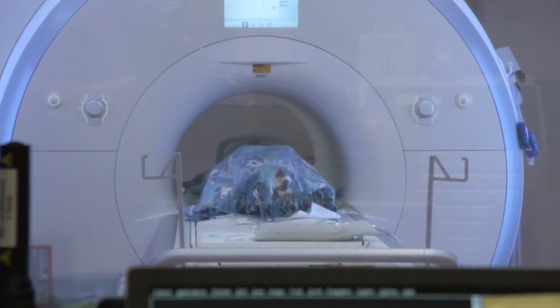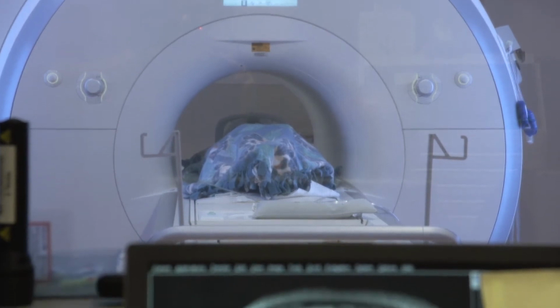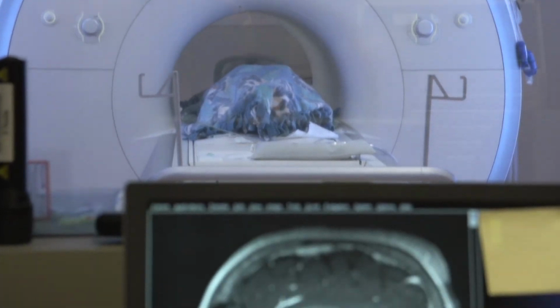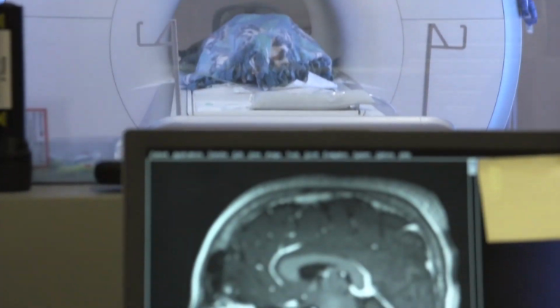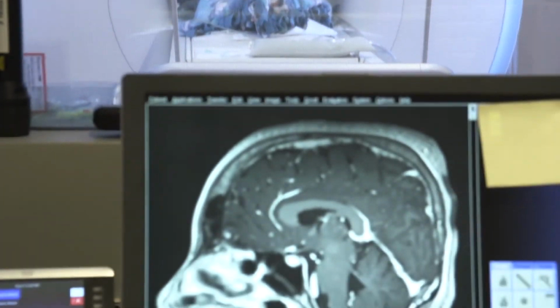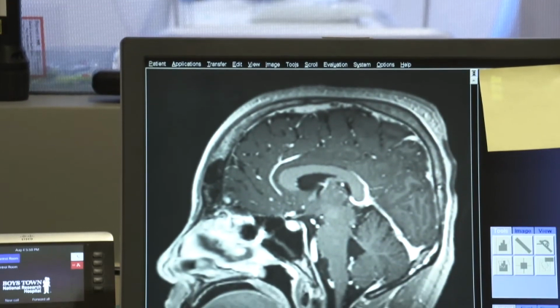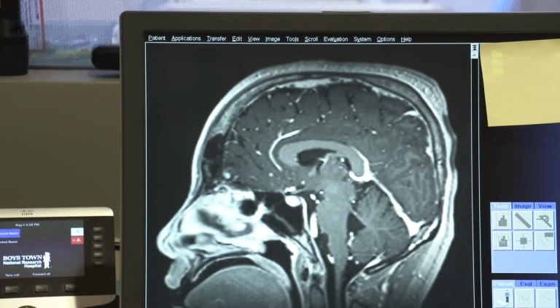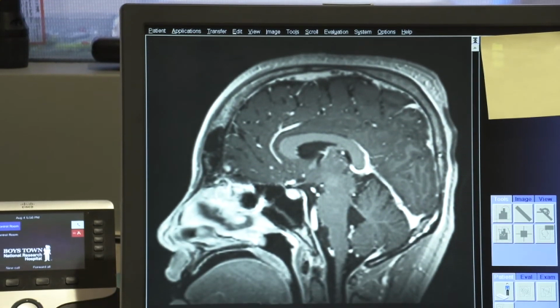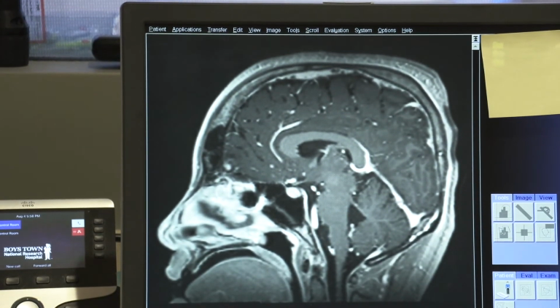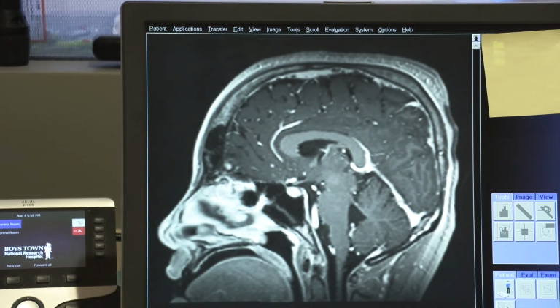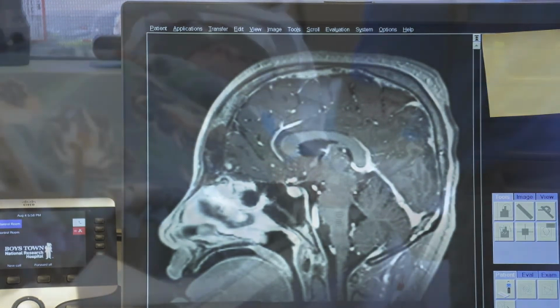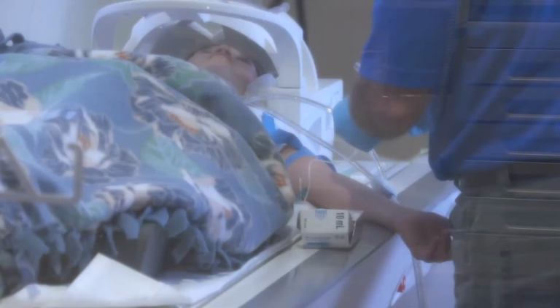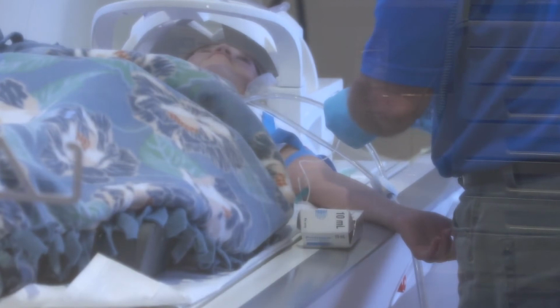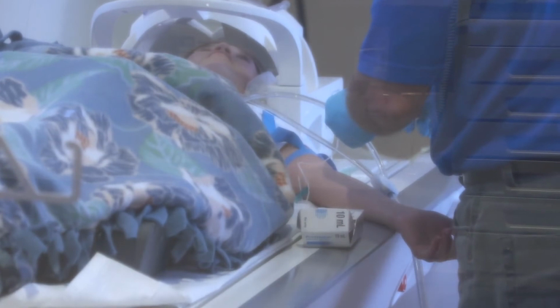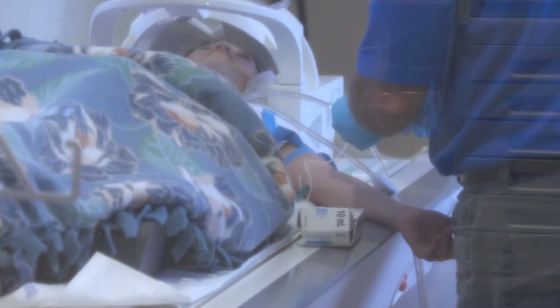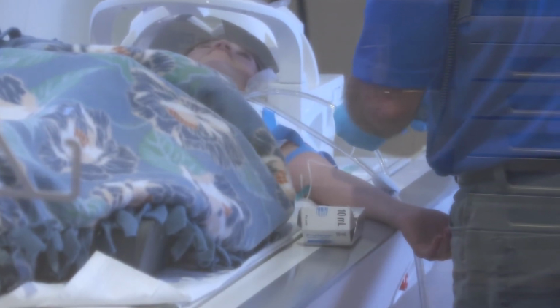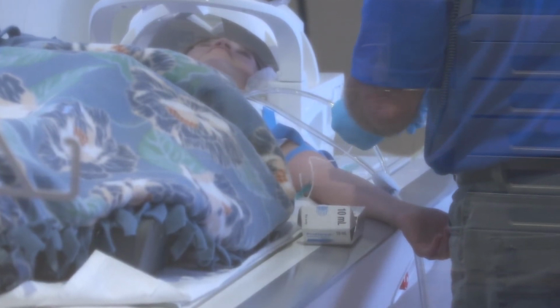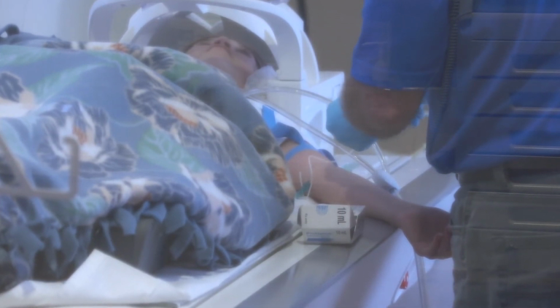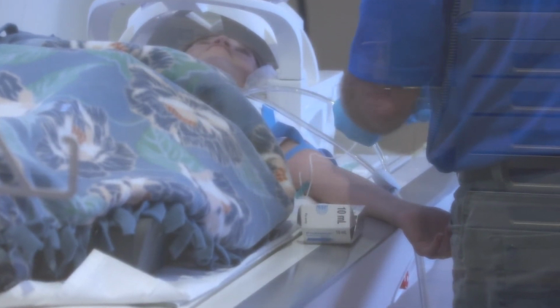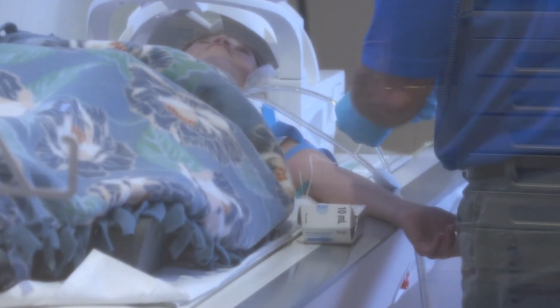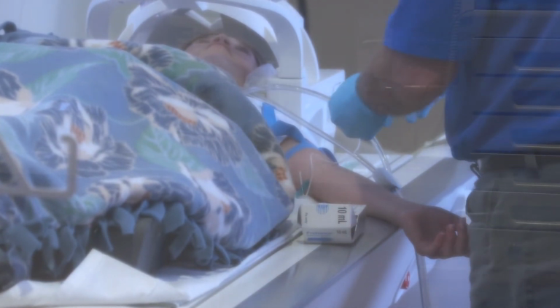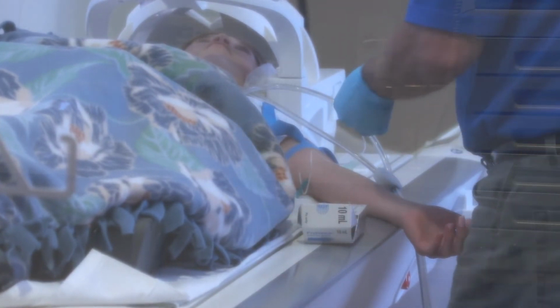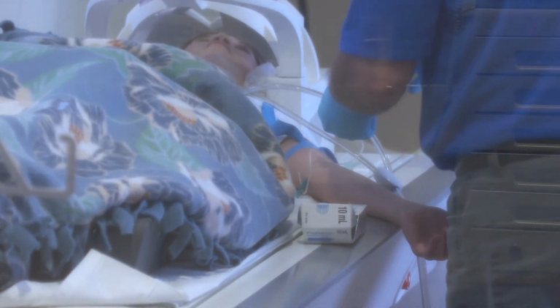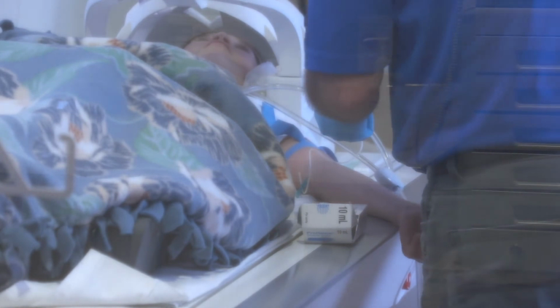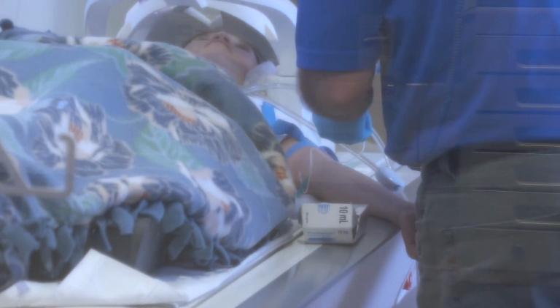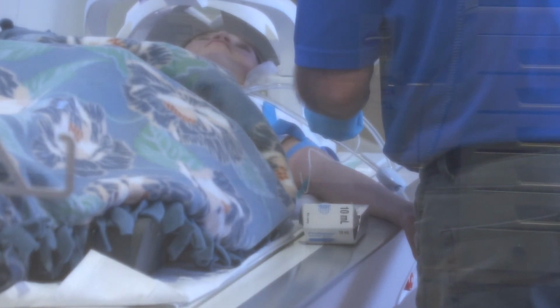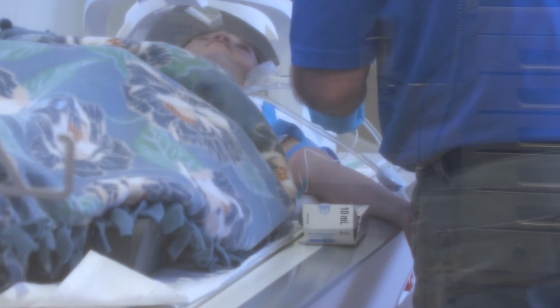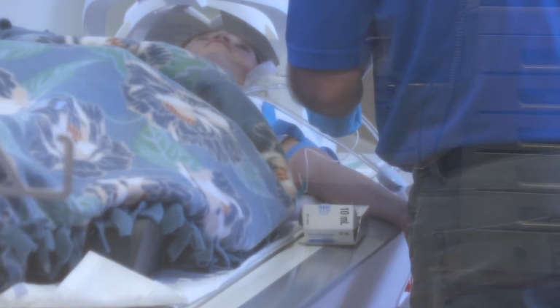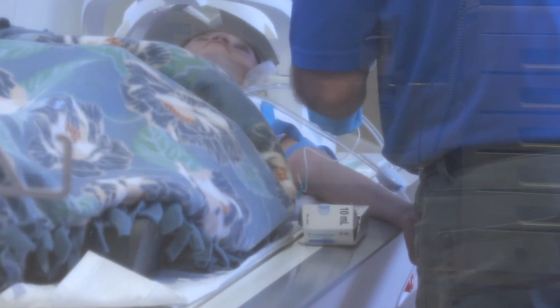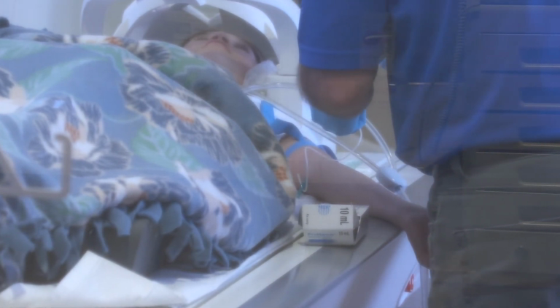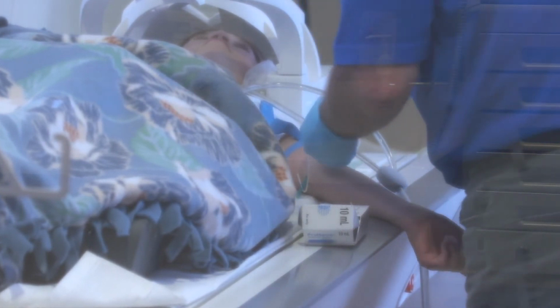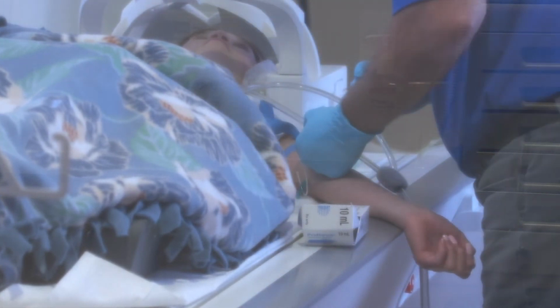Sometimes a doctor needs a special liquid medicine called contrast to help you see your pictures better. But it's not a kind of liquid that you drink. The MRI technician will use a butterfly needle or an IV to place a tiny straw that goes into your arm to help the contrast go into your body.